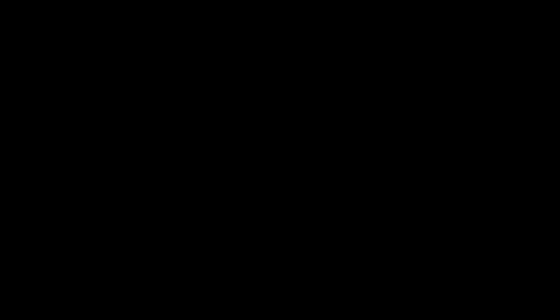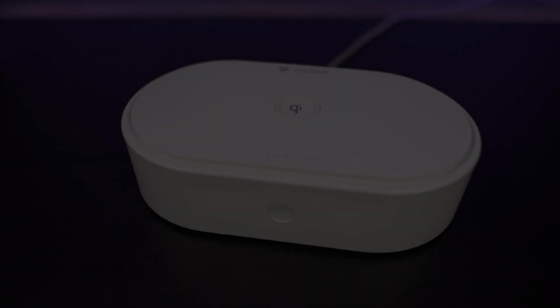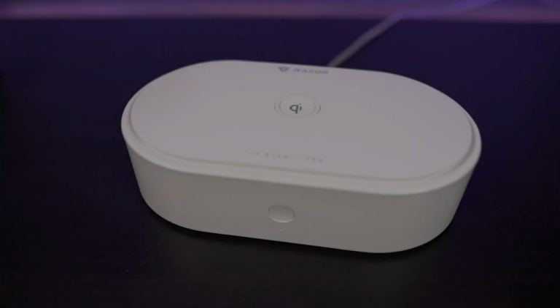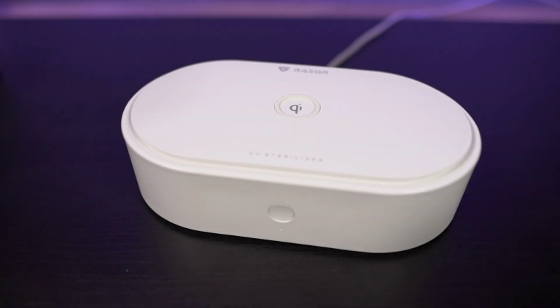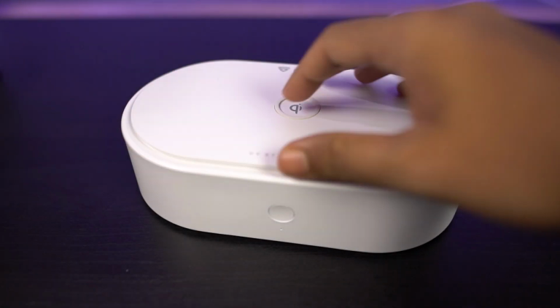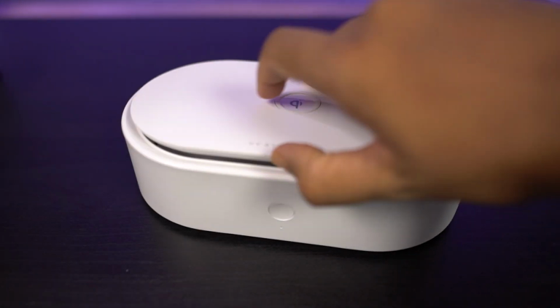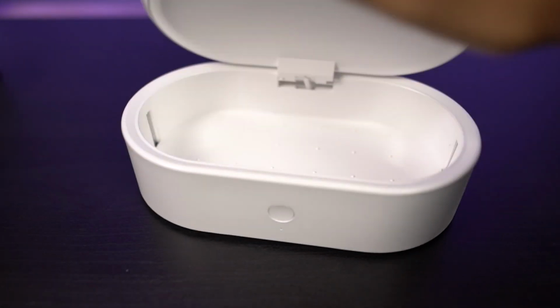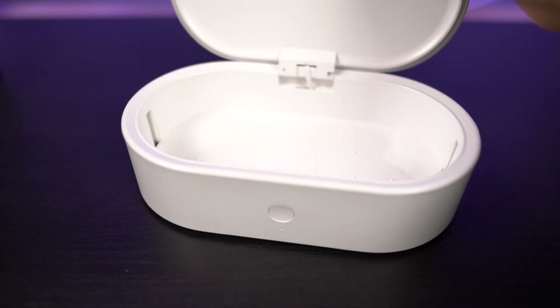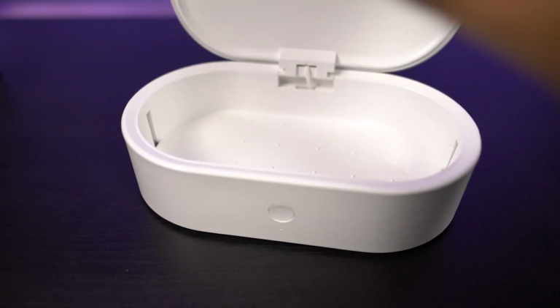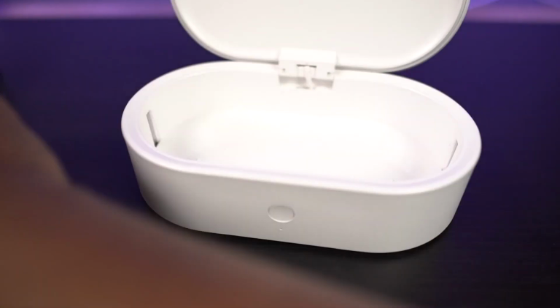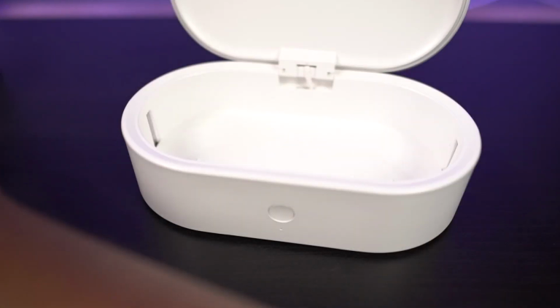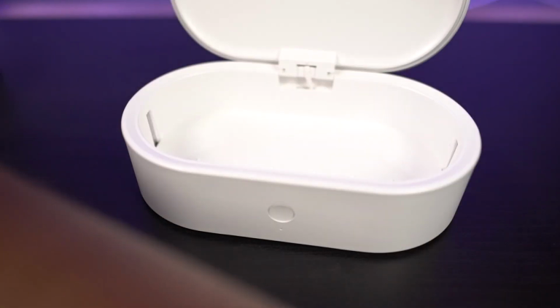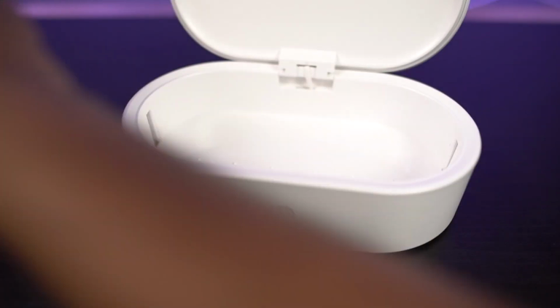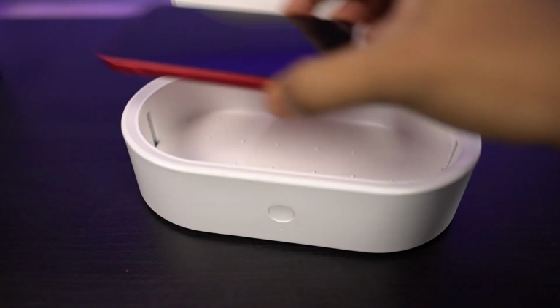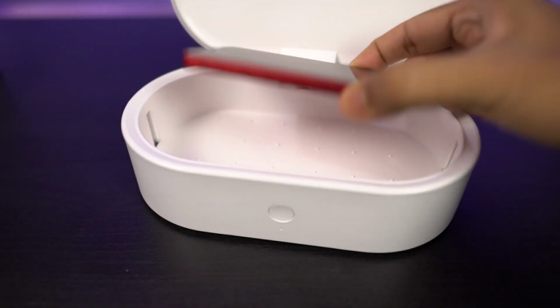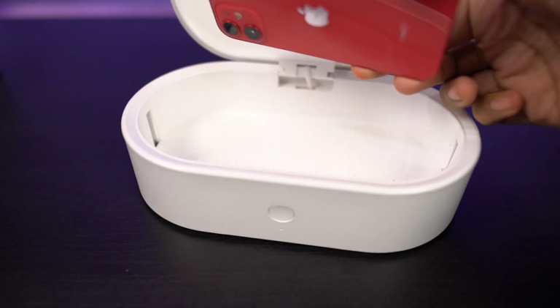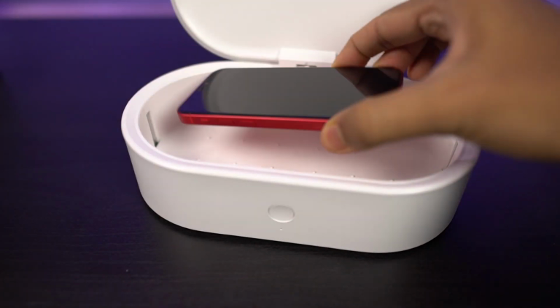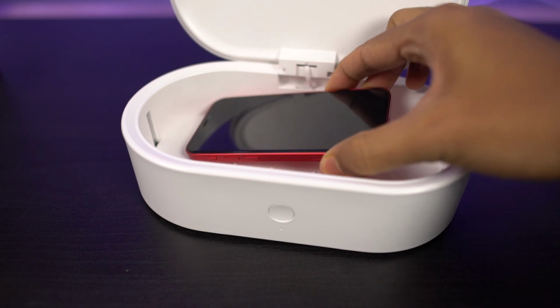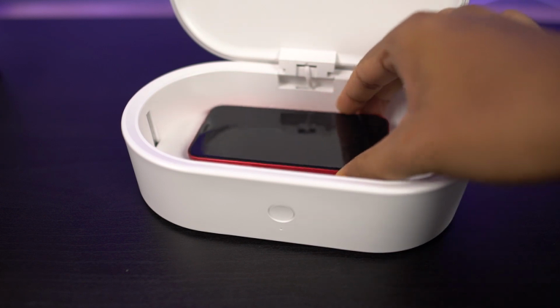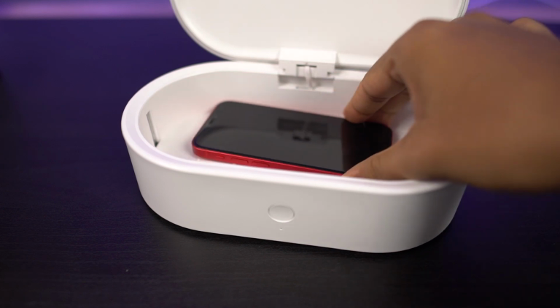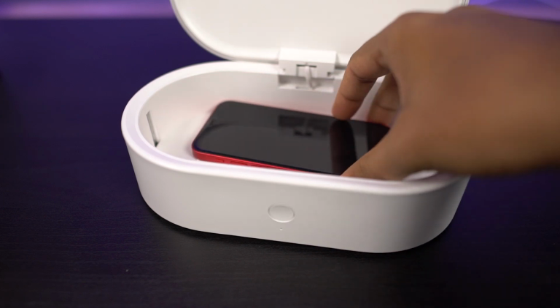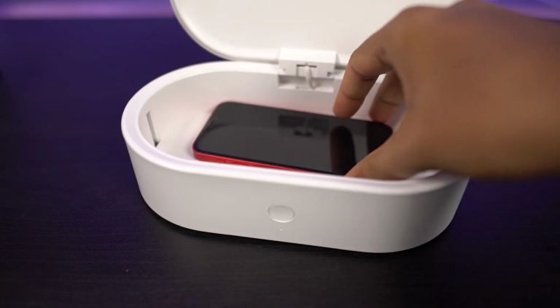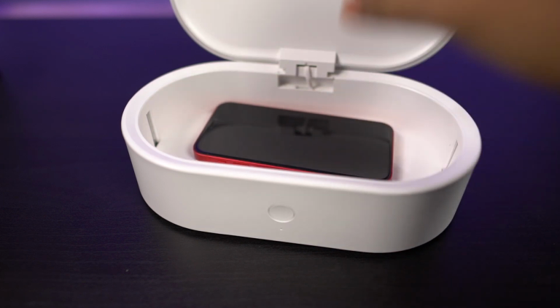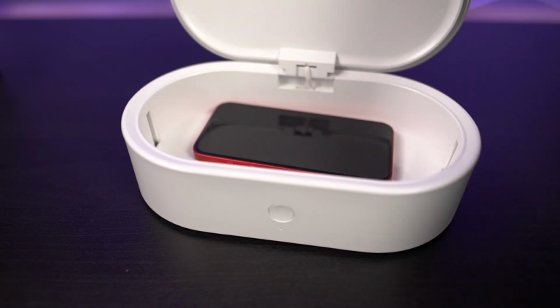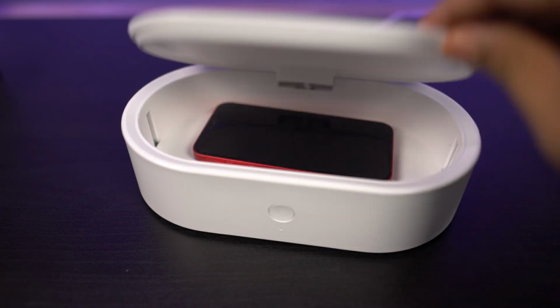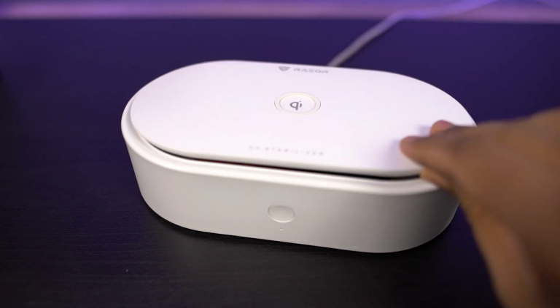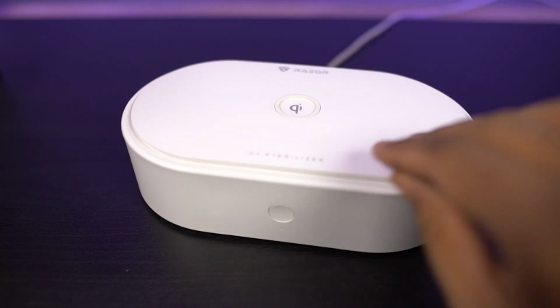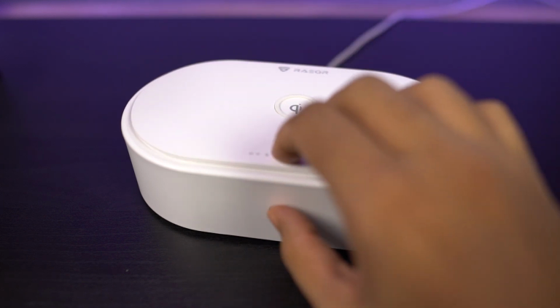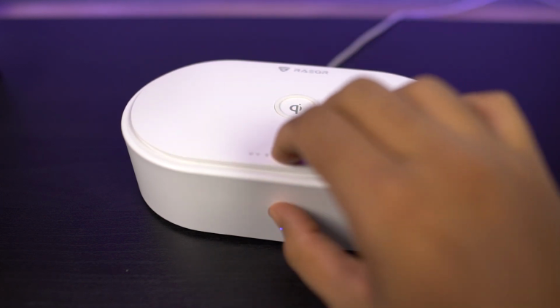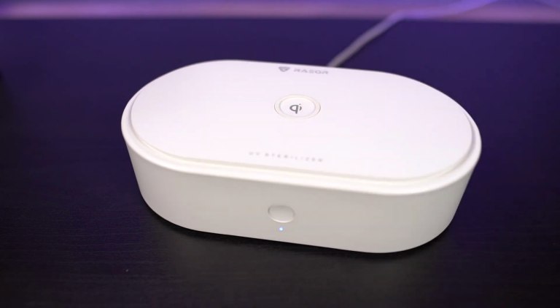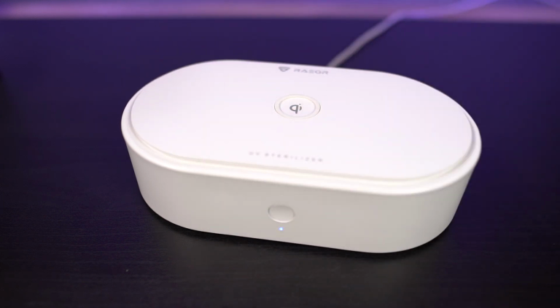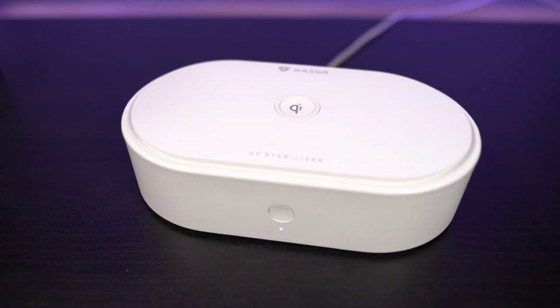To use the UV sterilizer feature, you just need to open the box, place the item and click the button. Anything that you place inside the box will be sterilized with UV light for 8 minutes.